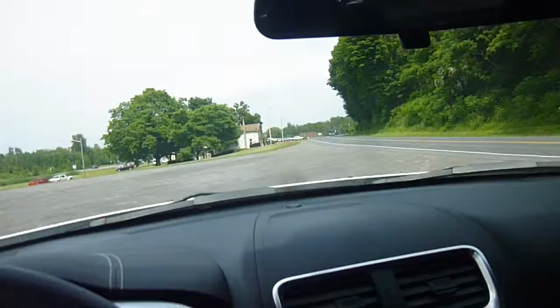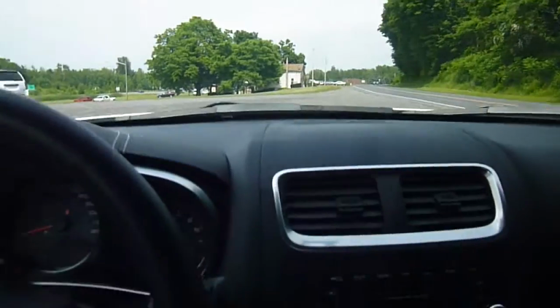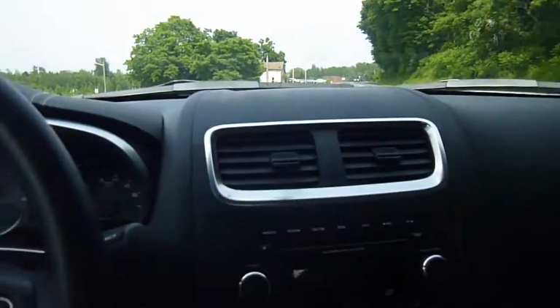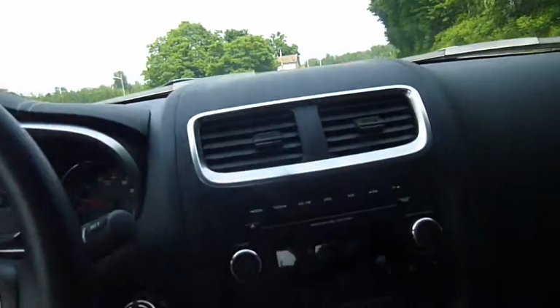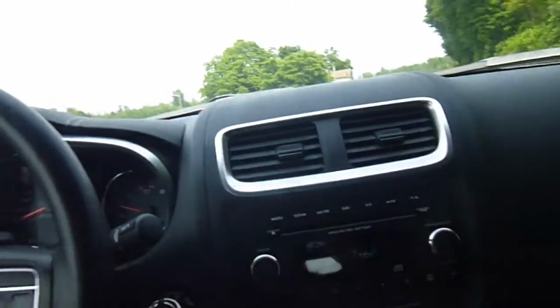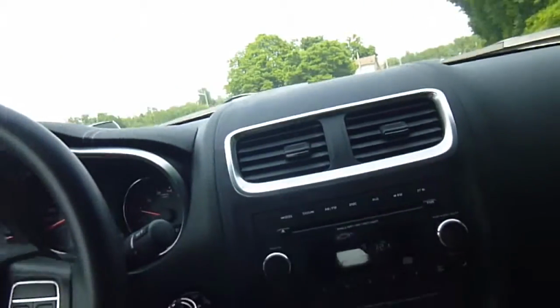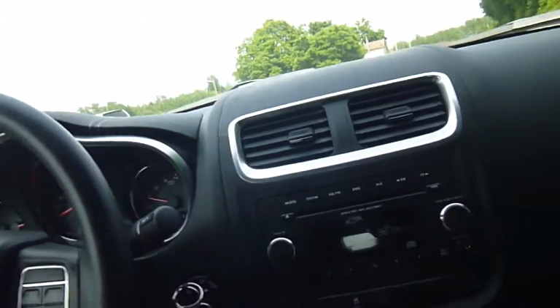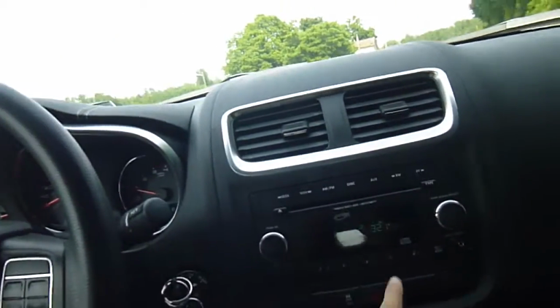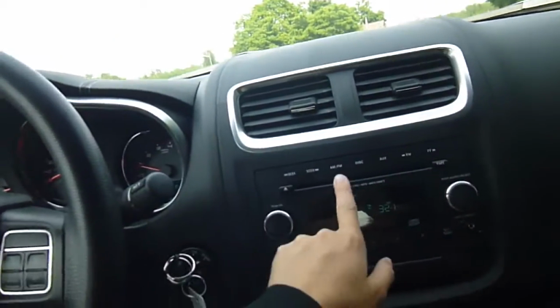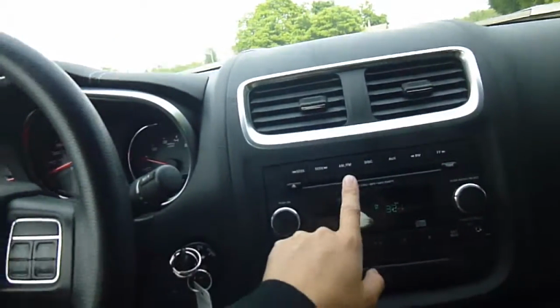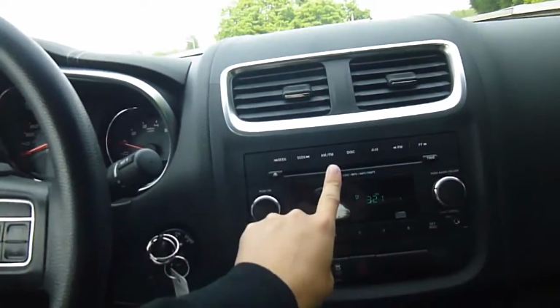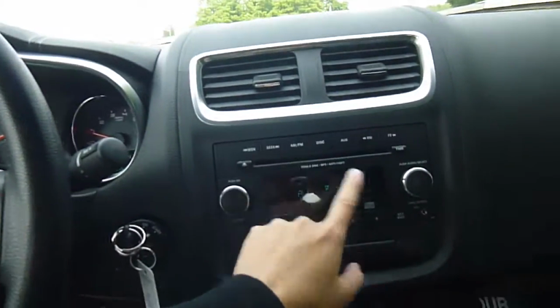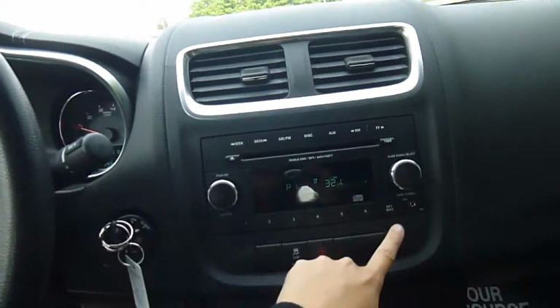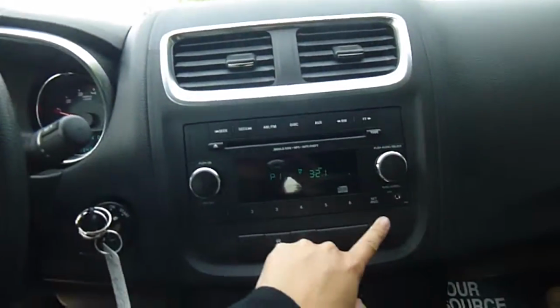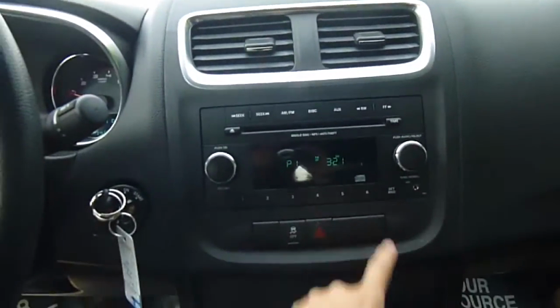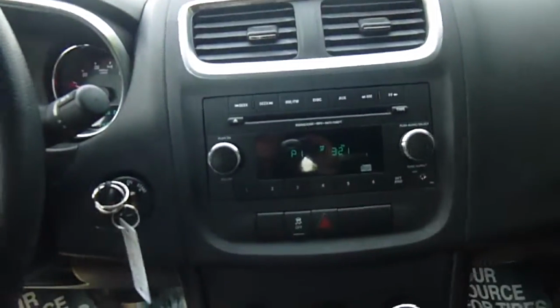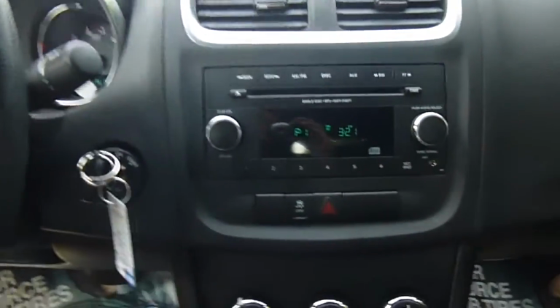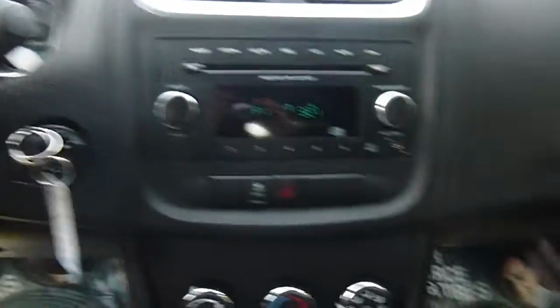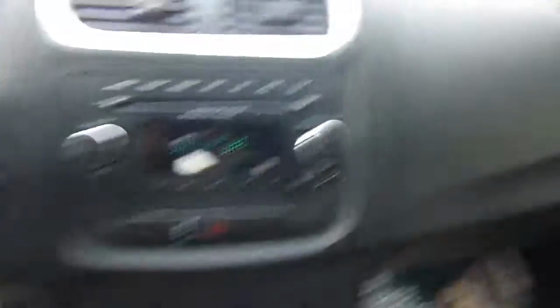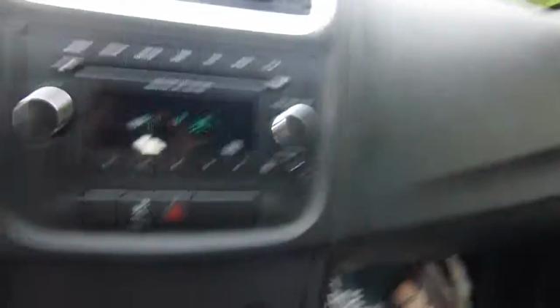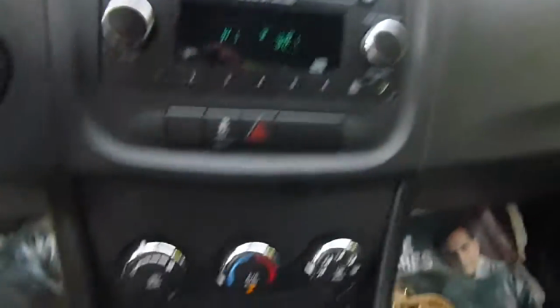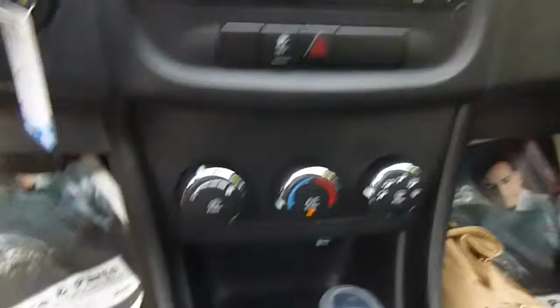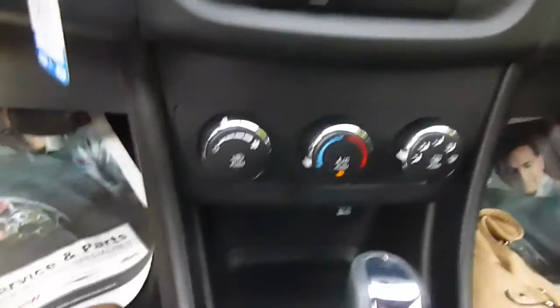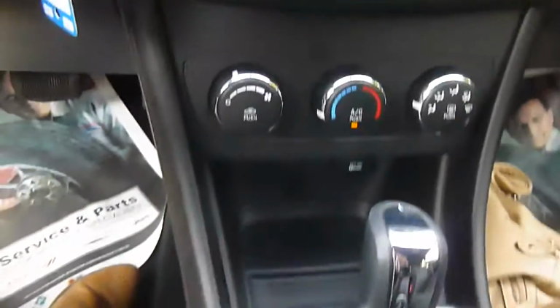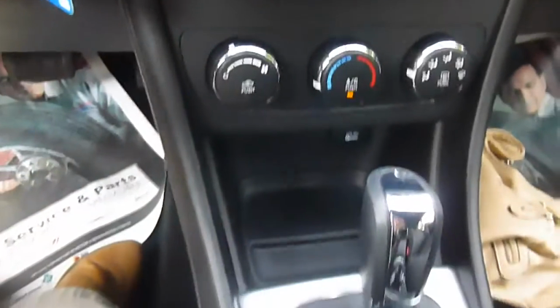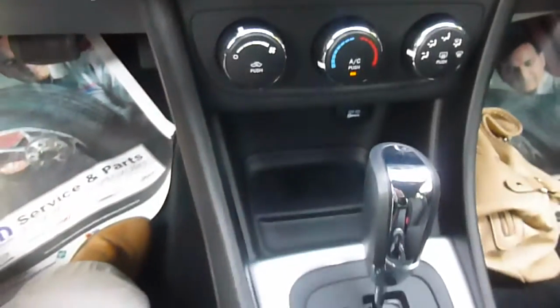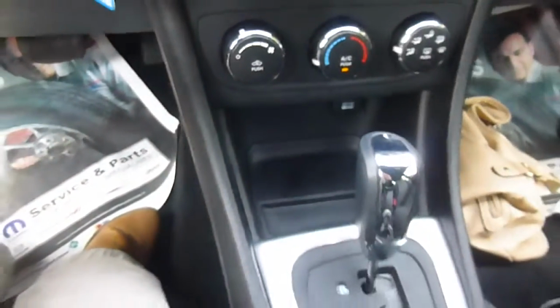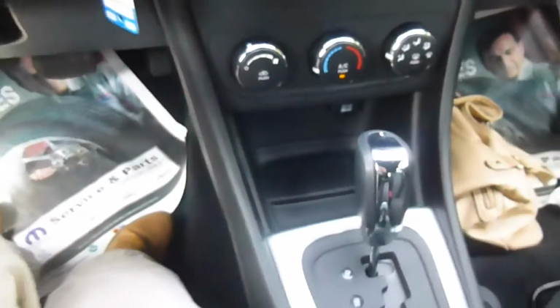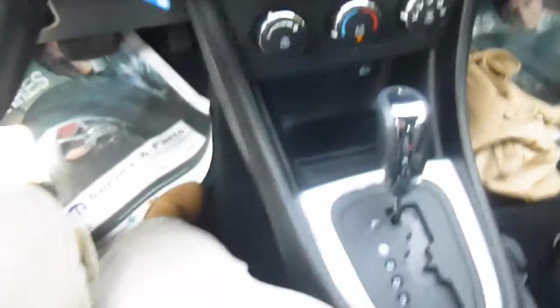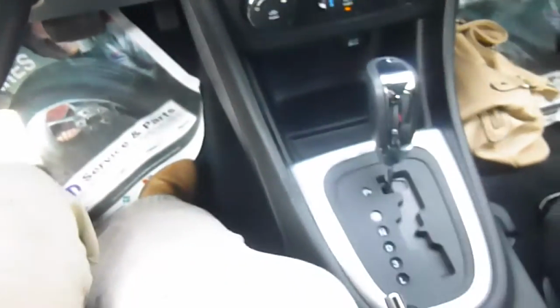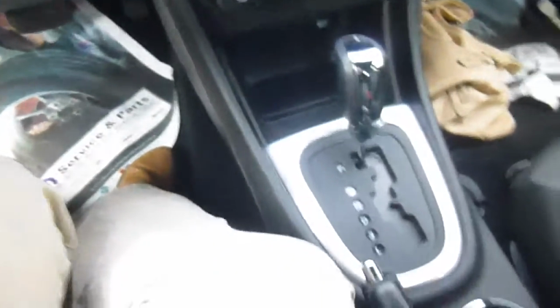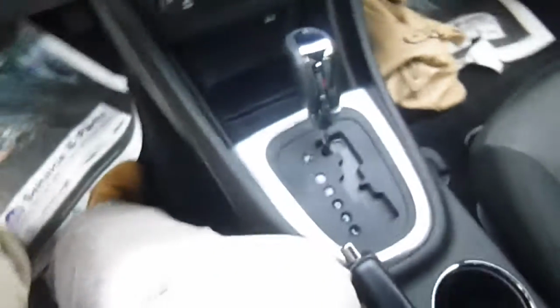You've got a rear view mirror, AM/FM radio, CD player, and an auxiliary port to plug in an iPod or MP3. Temperature controls, a 12 volt charger, and lots of storage there.